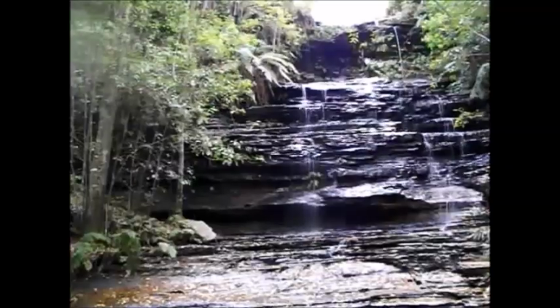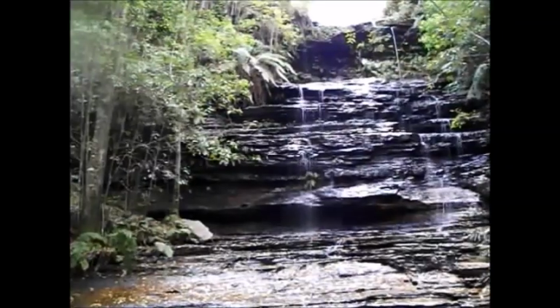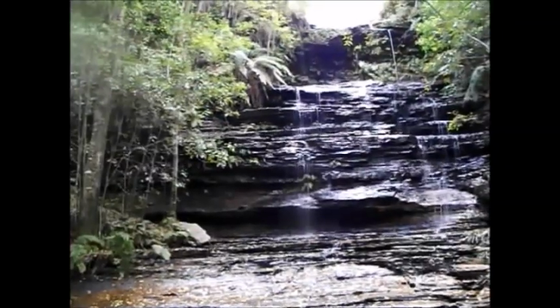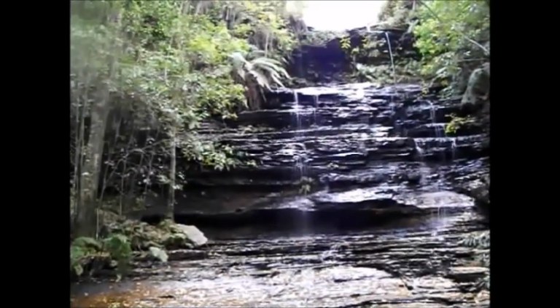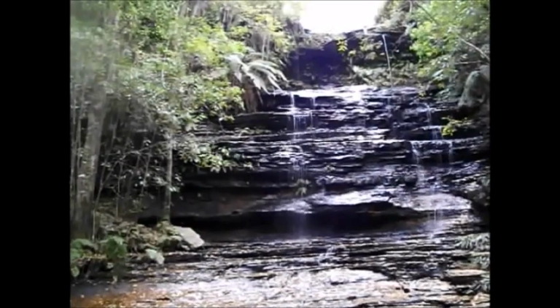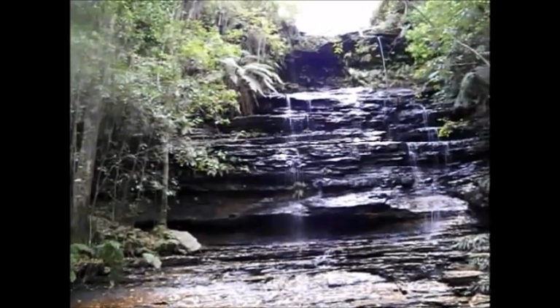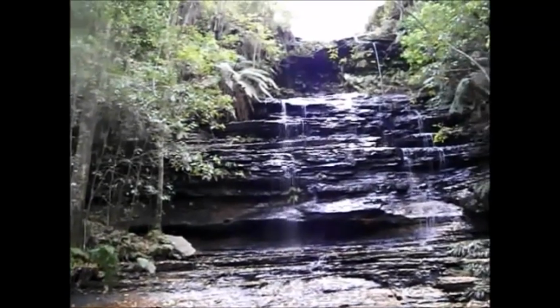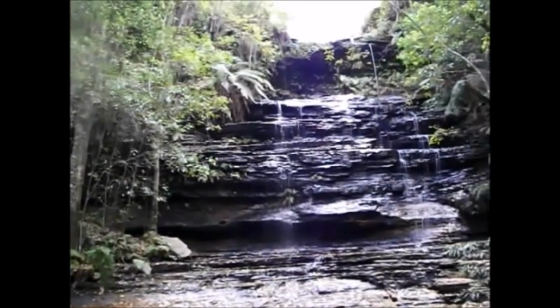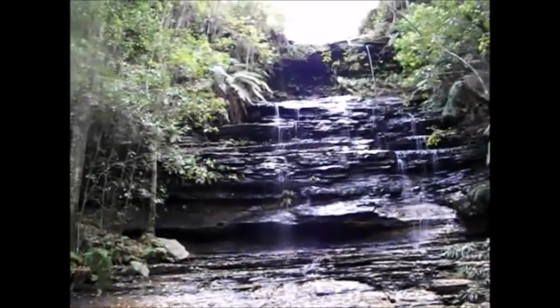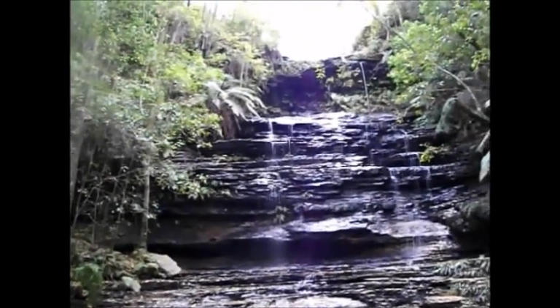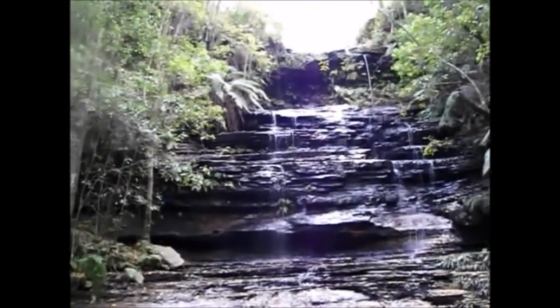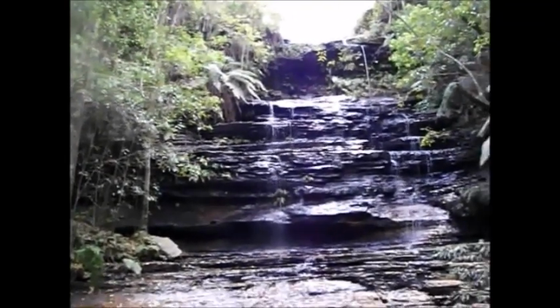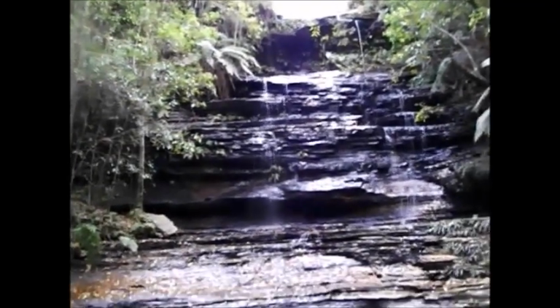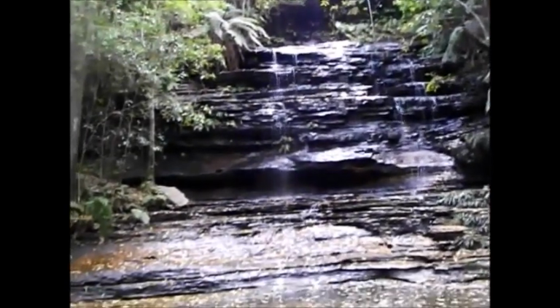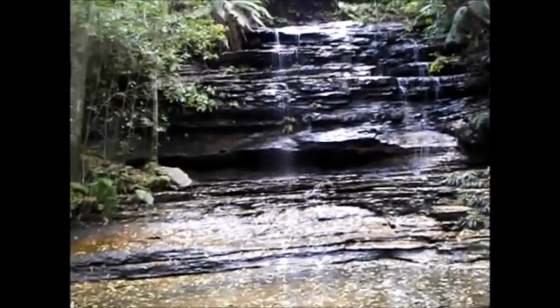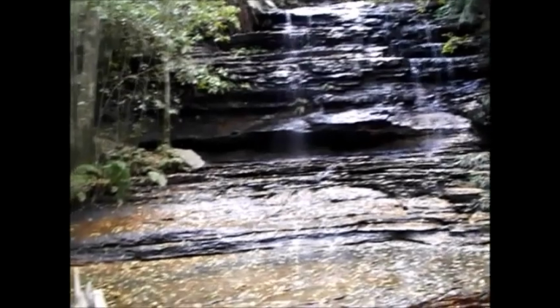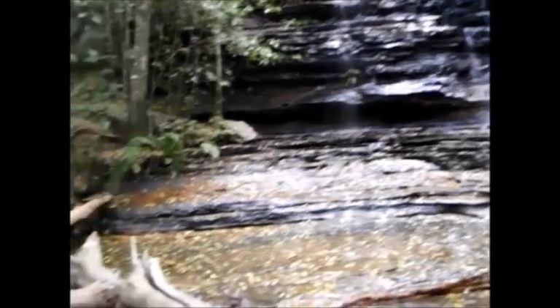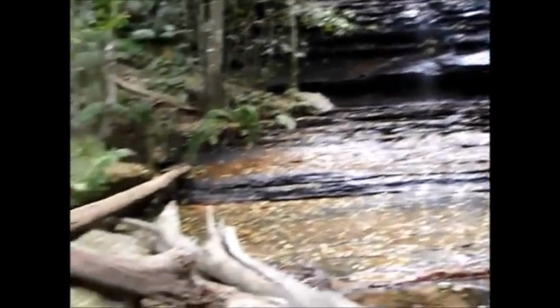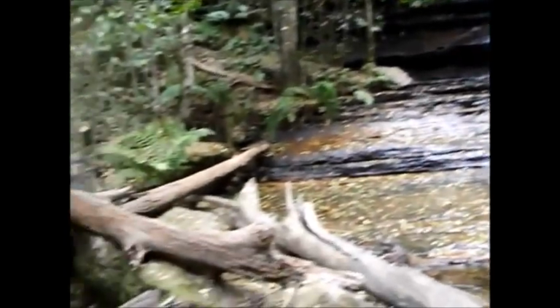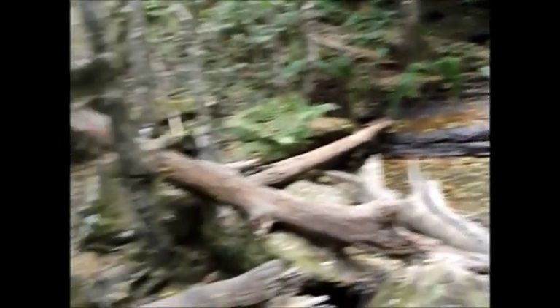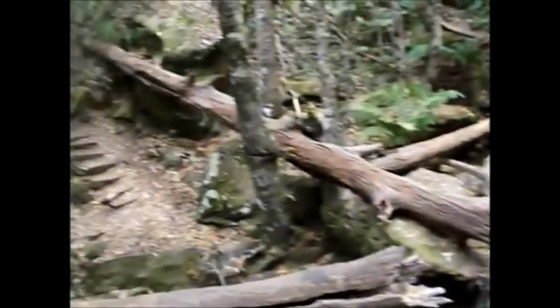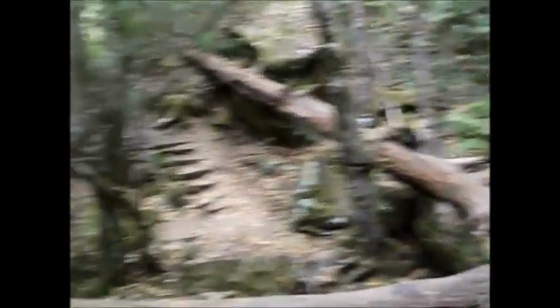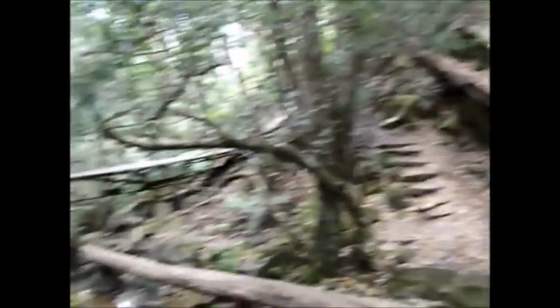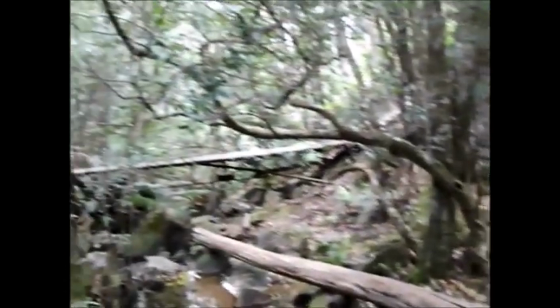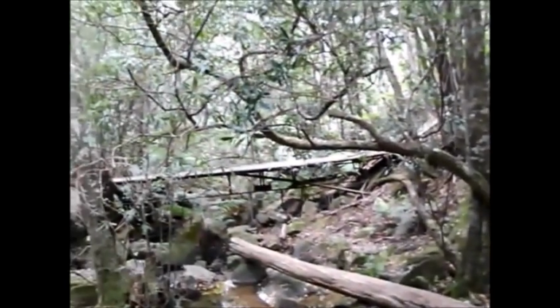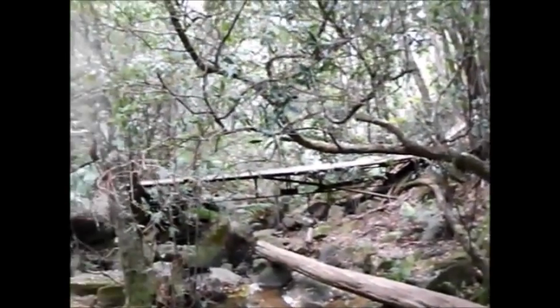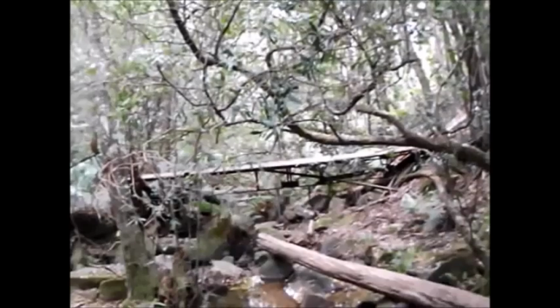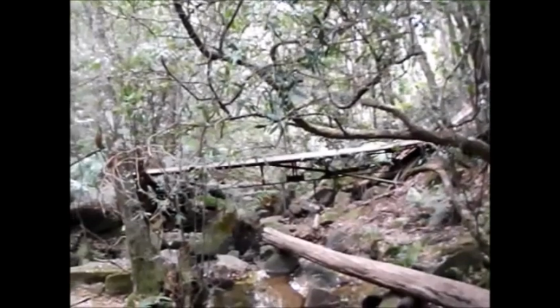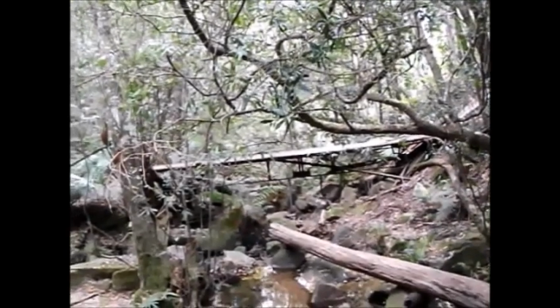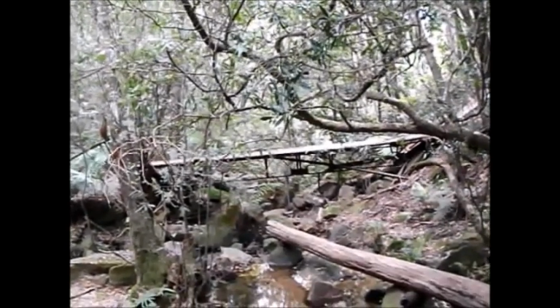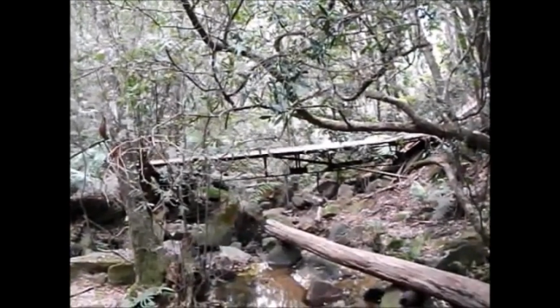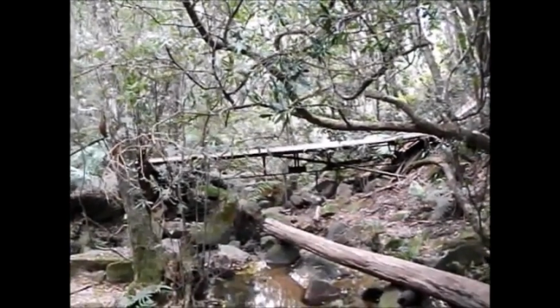This is the waterfall on the second creek we just crossed. It comes down here.